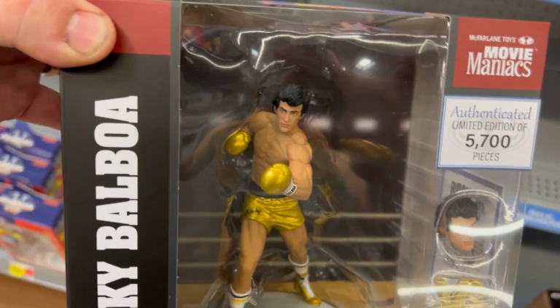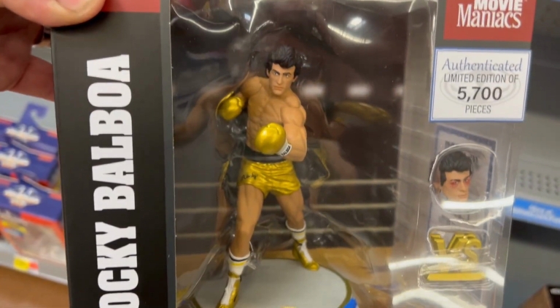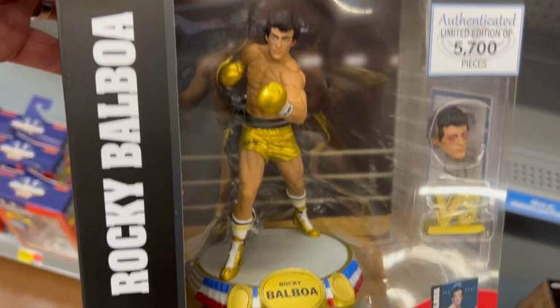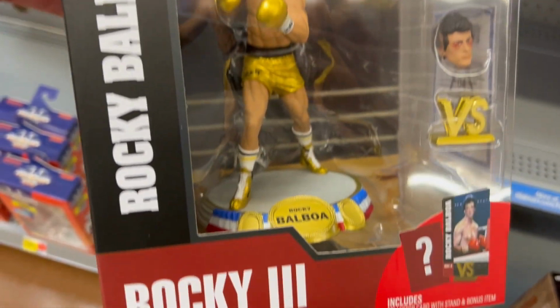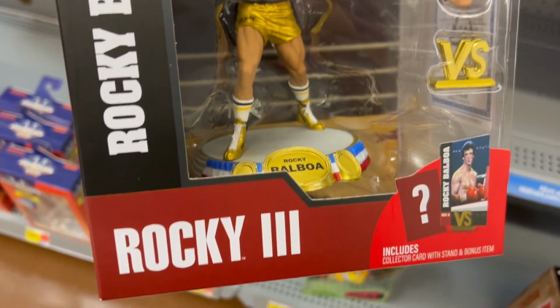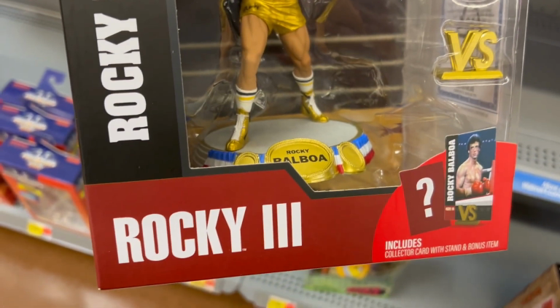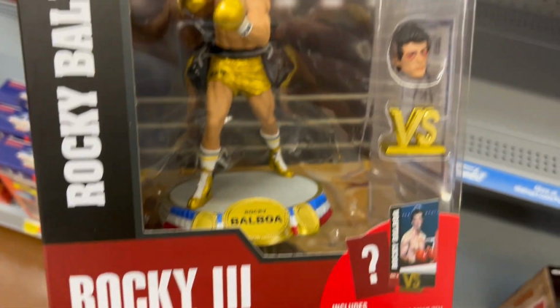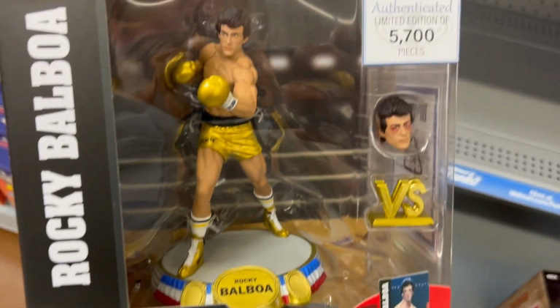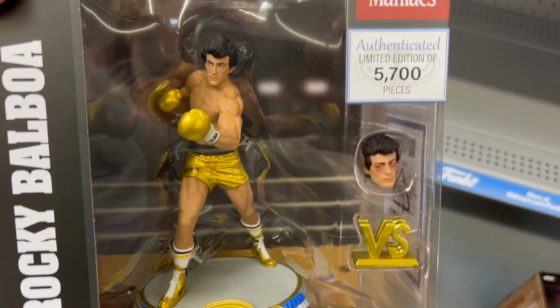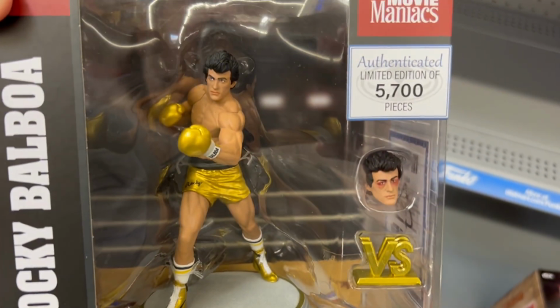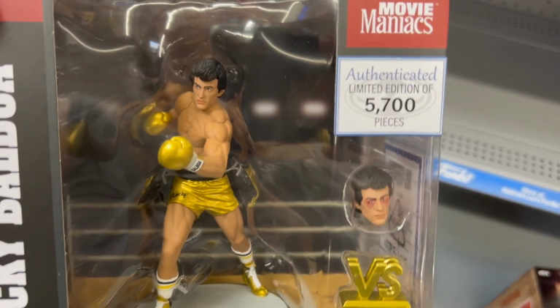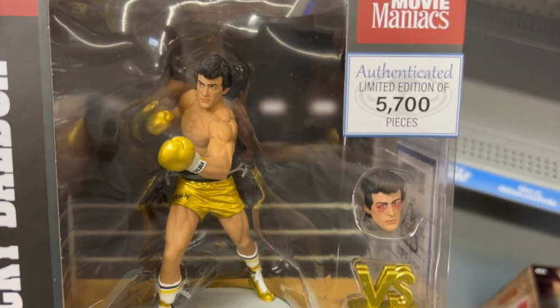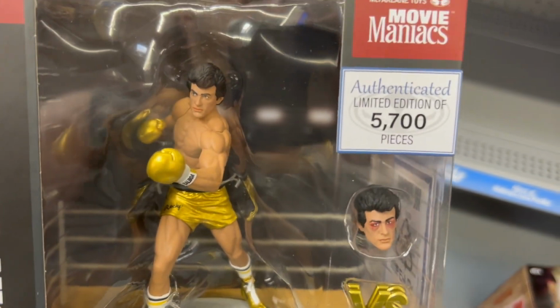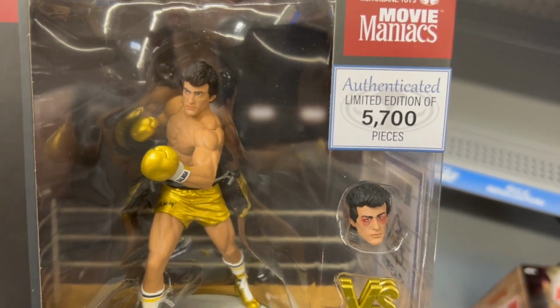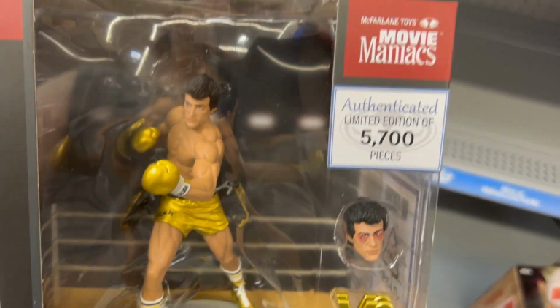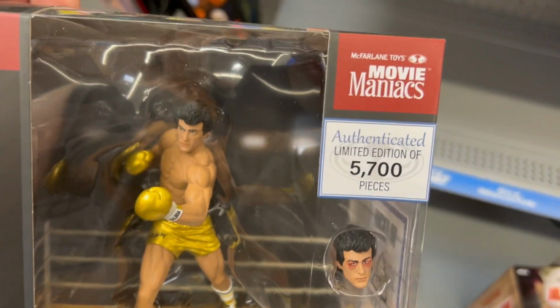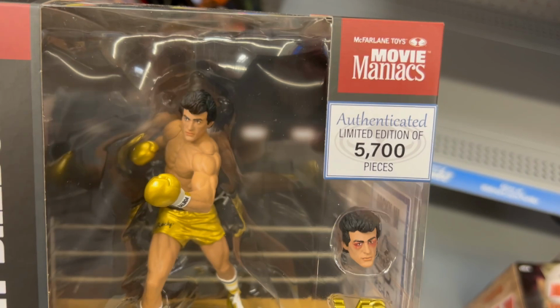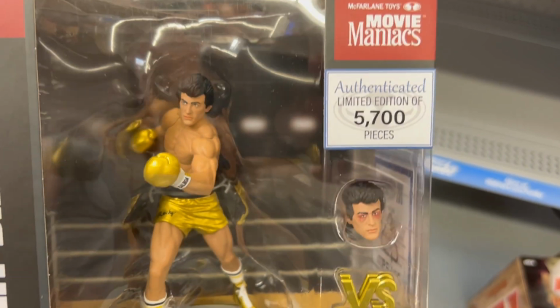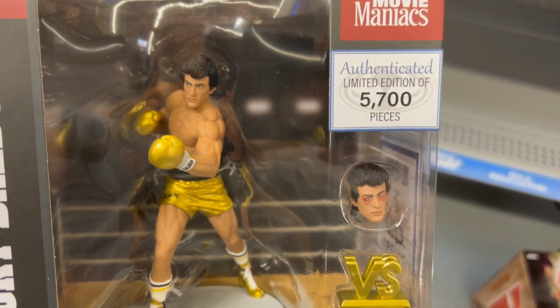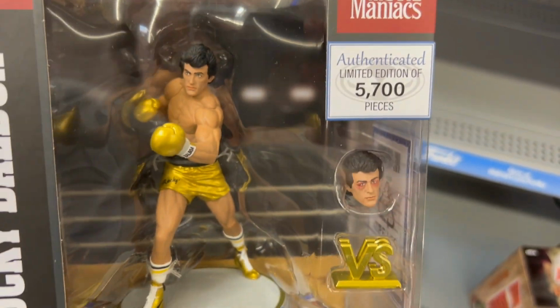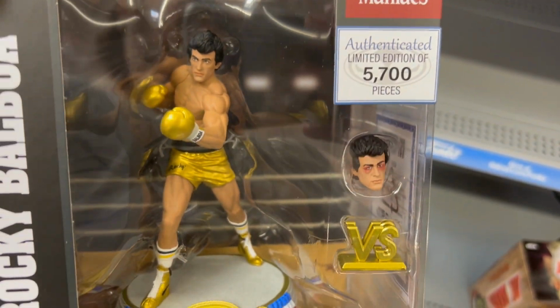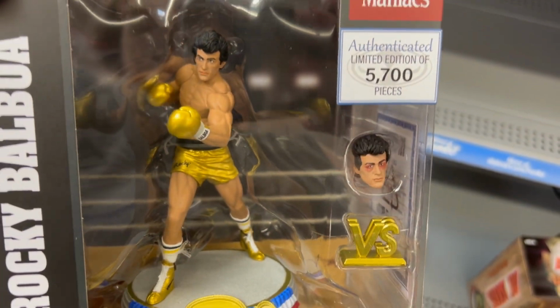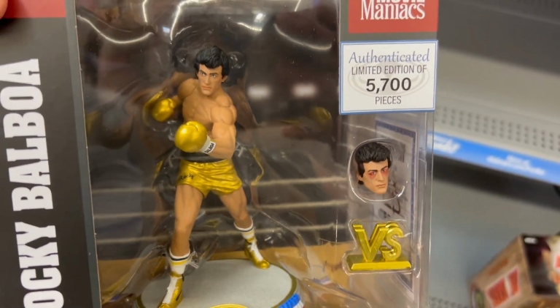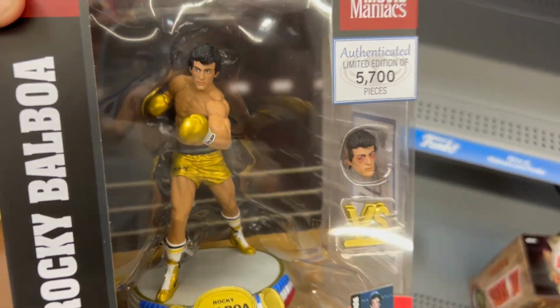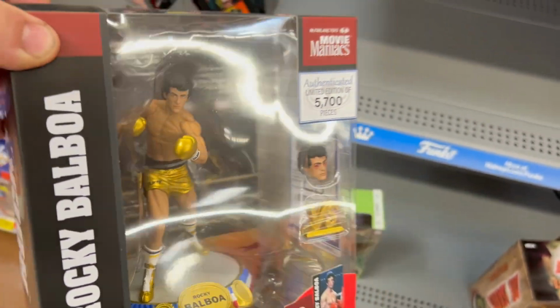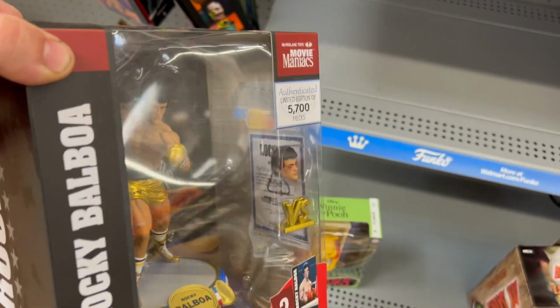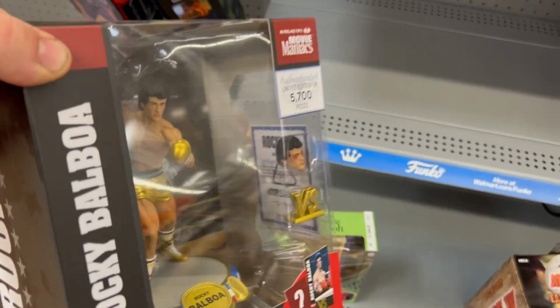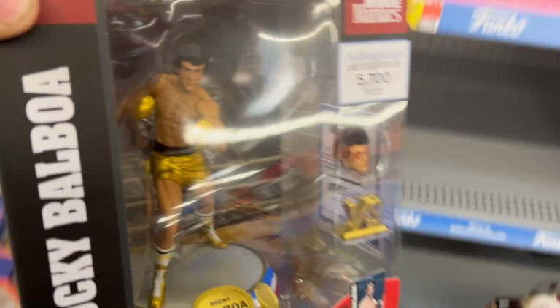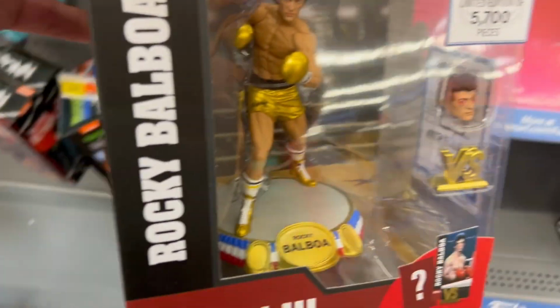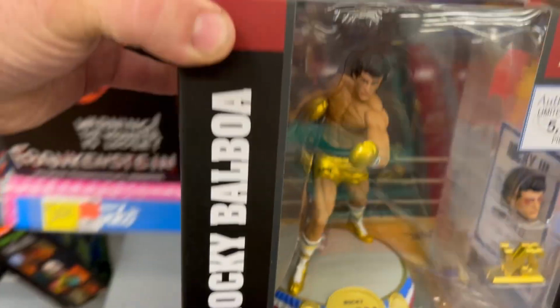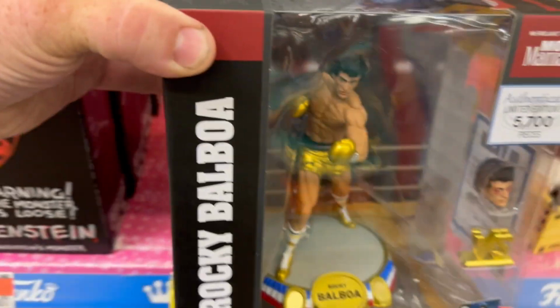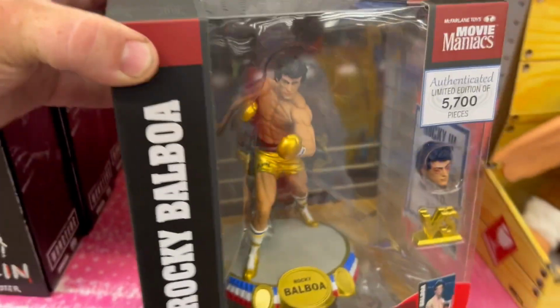I'm a big Rocky Balboa fan, and this Rocky III is really sweet. It's a Movie Maniacs figure — 5,700 pieces. Very cool.